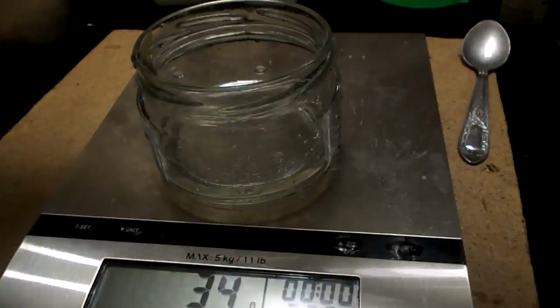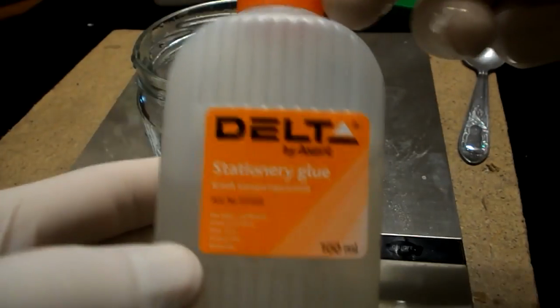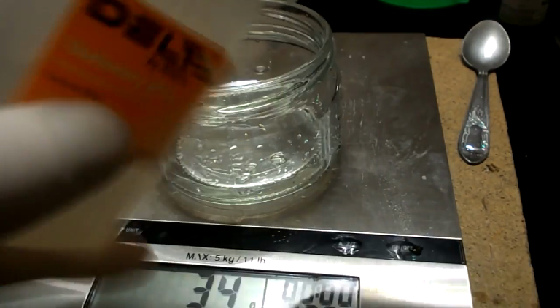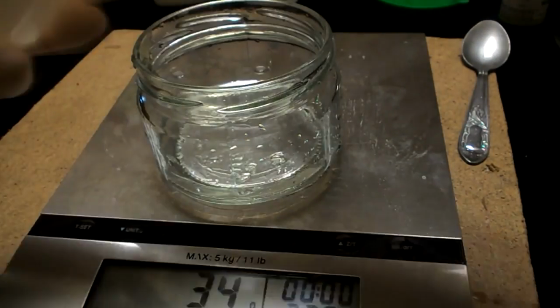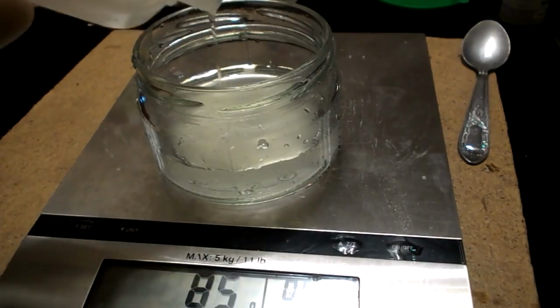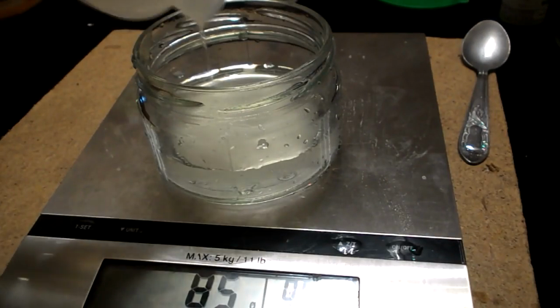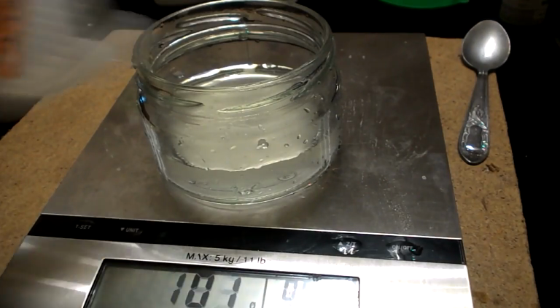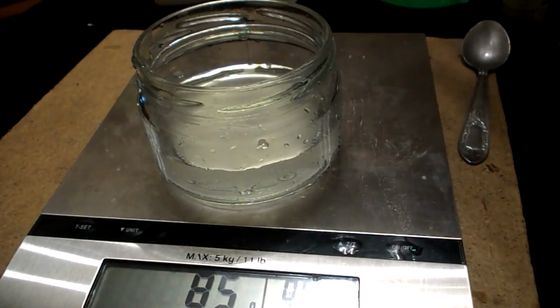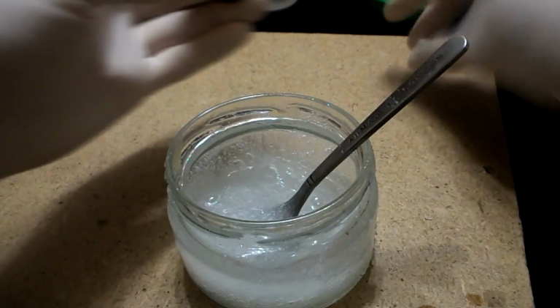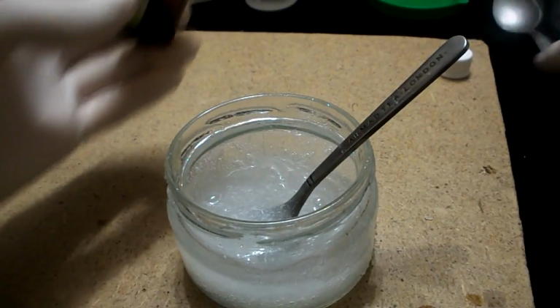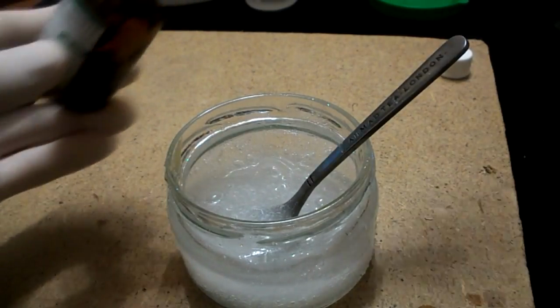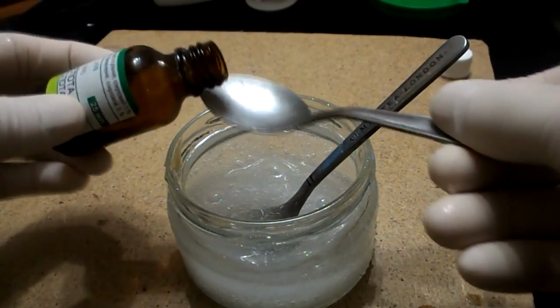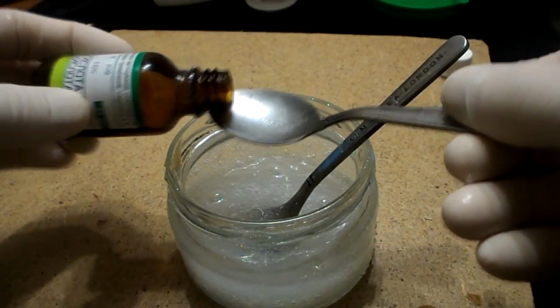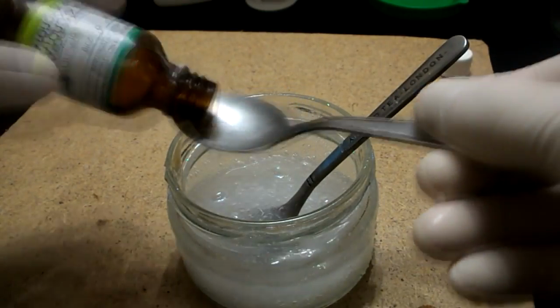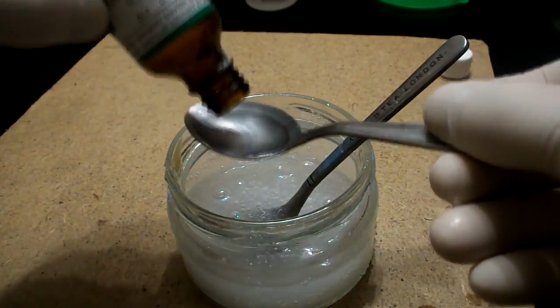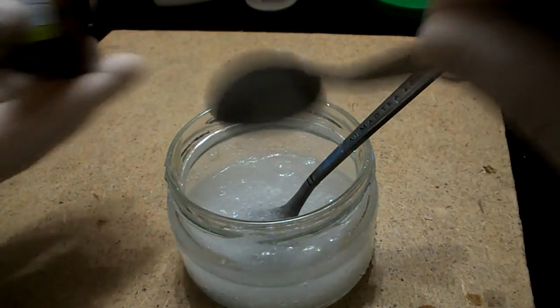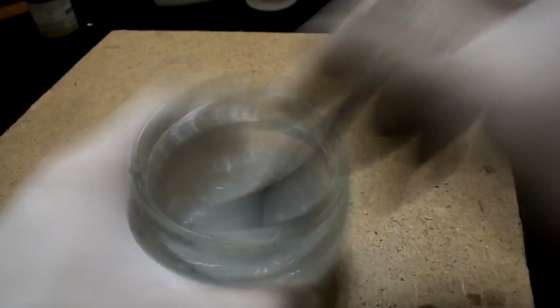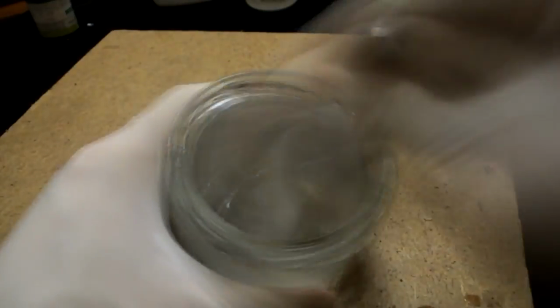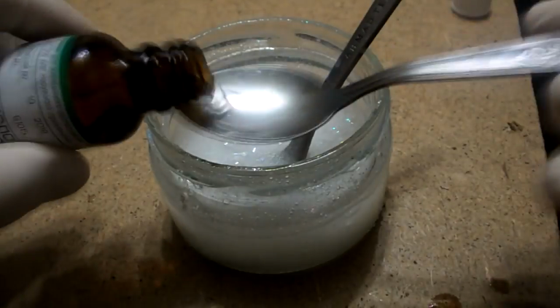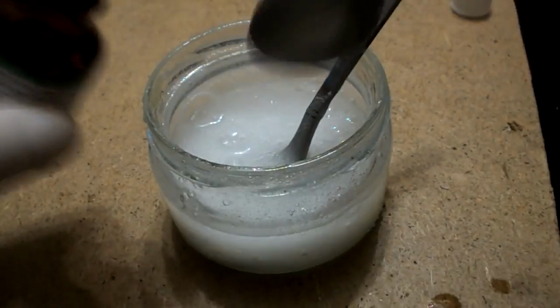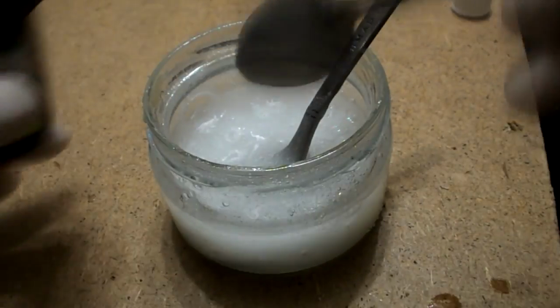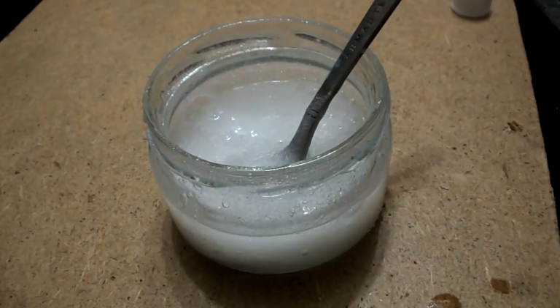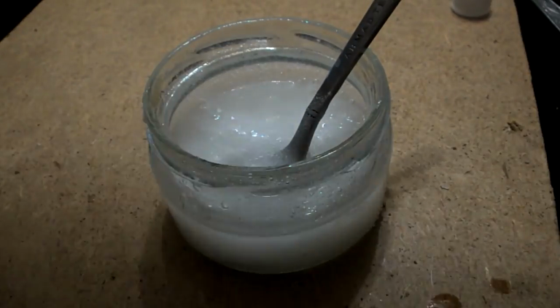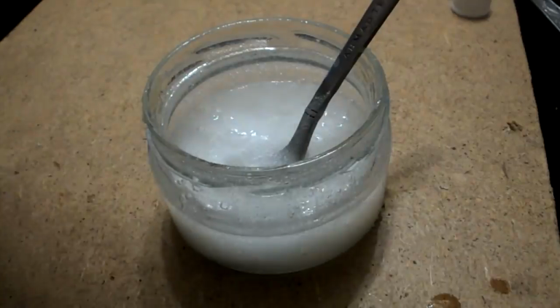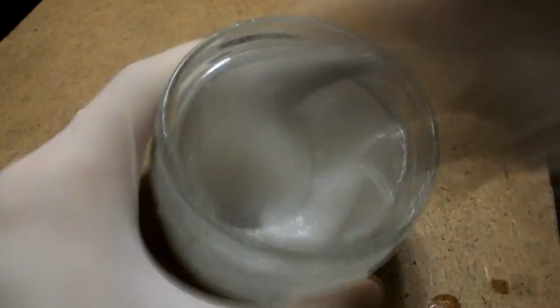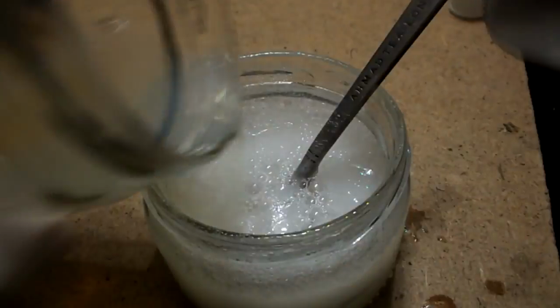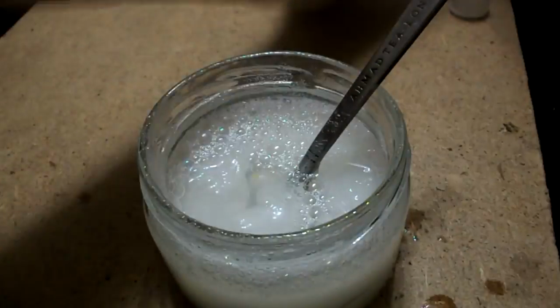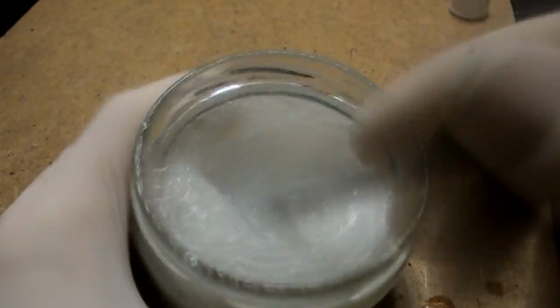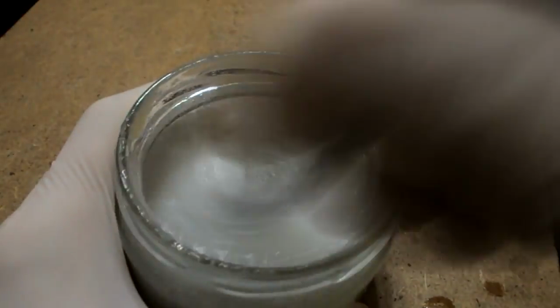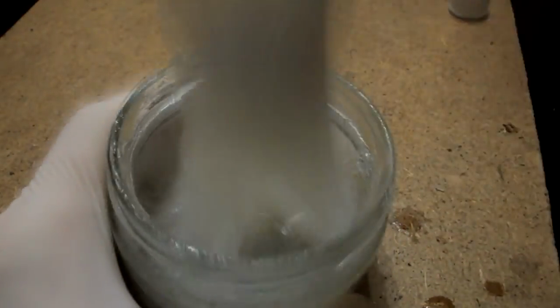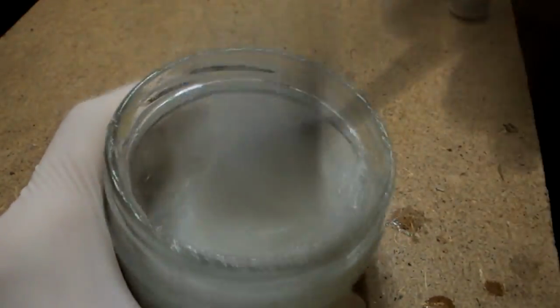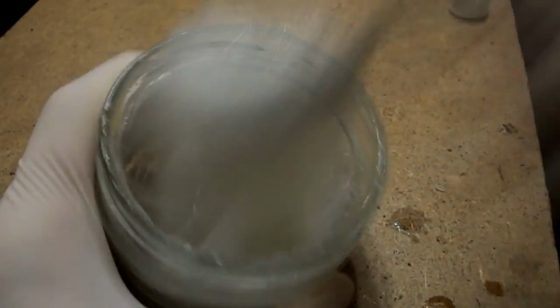85 grams or milliliters of silicate glue mixed with 25 ml of boric acid. Then add the soap which we previously dissolved with boiling water.